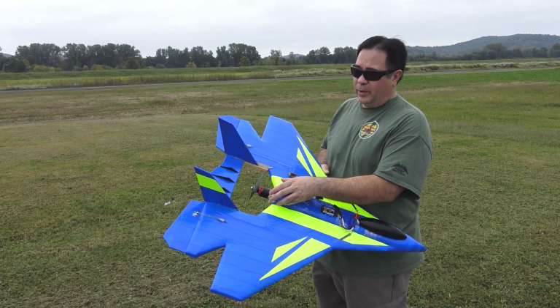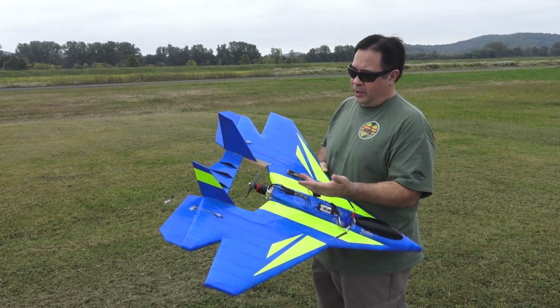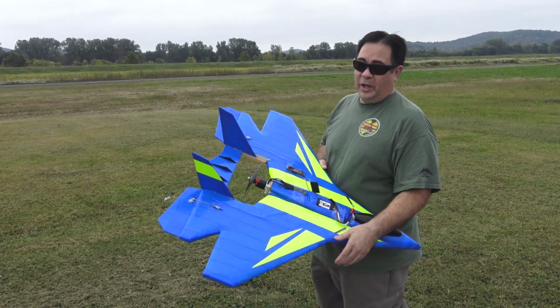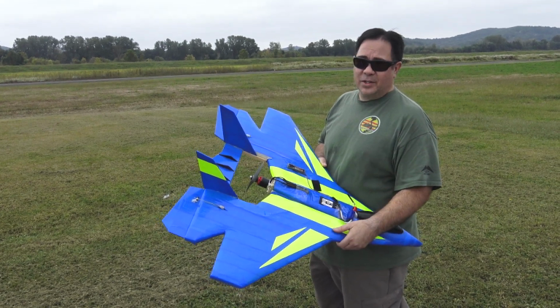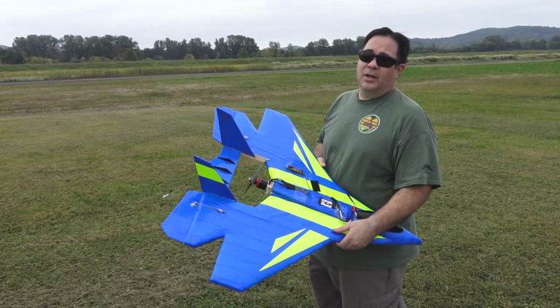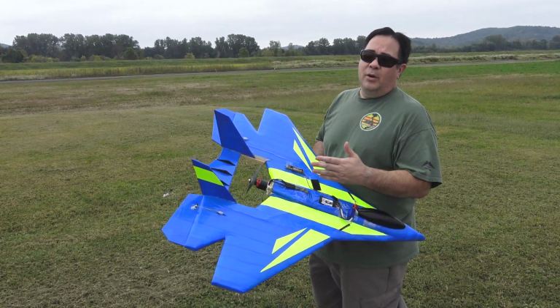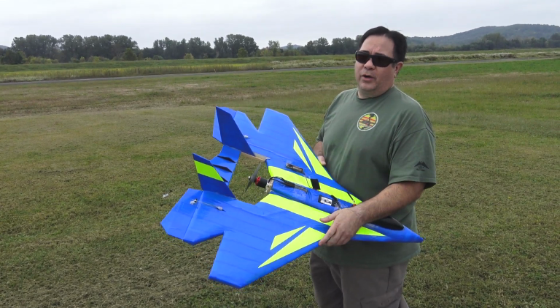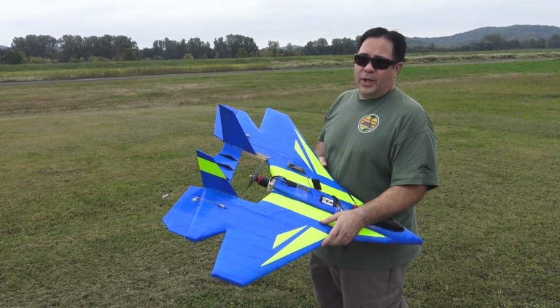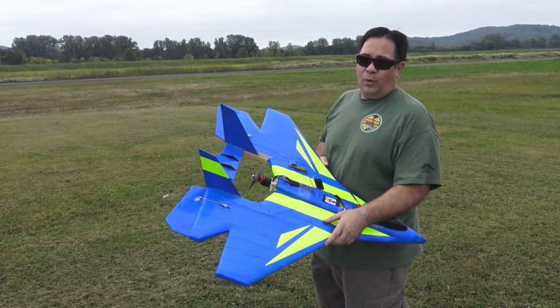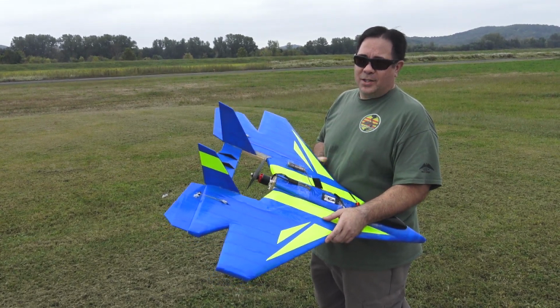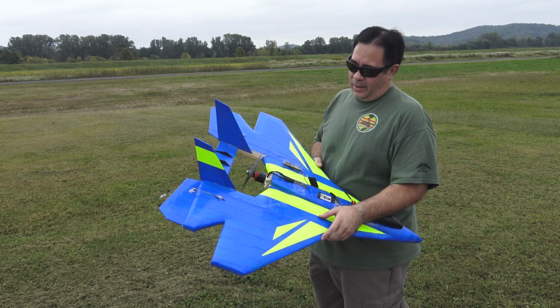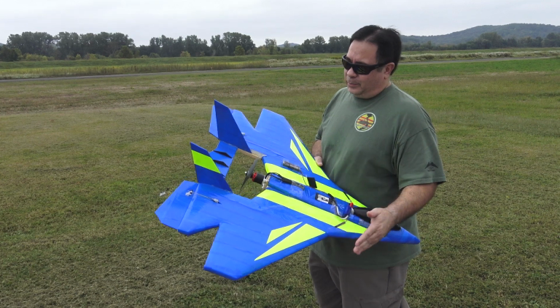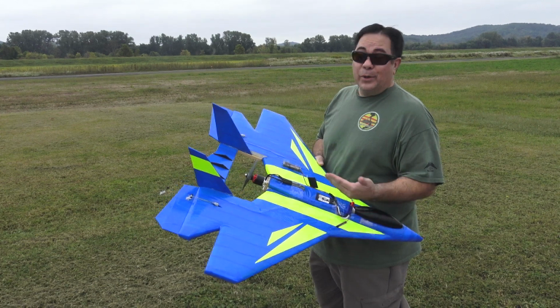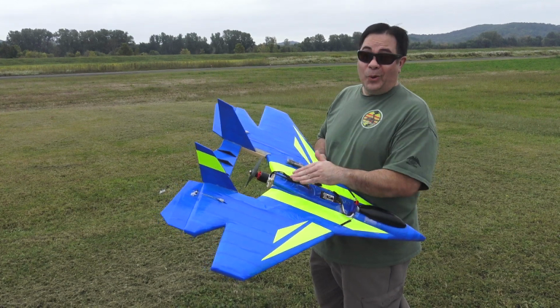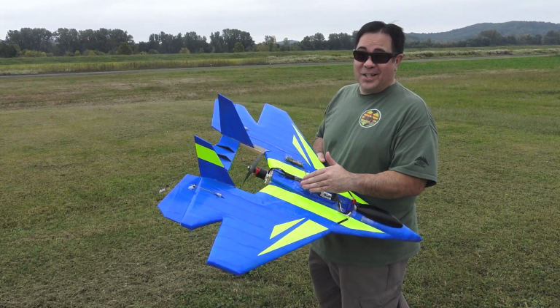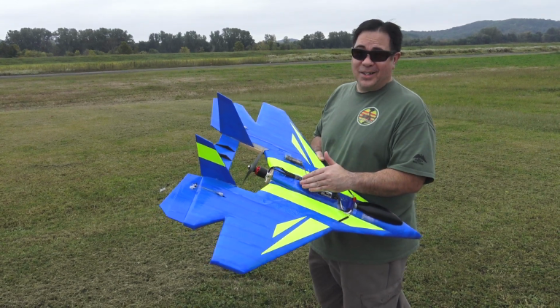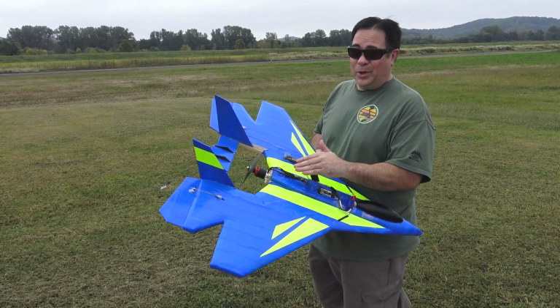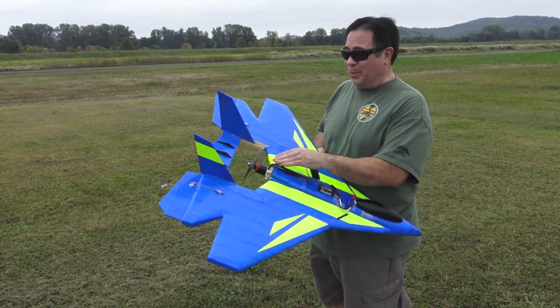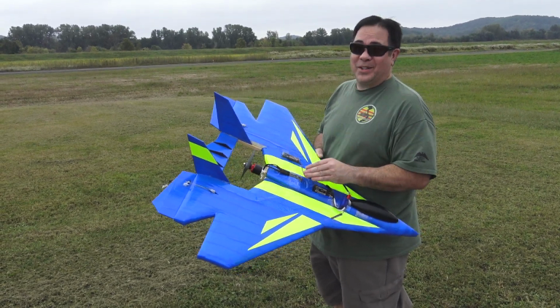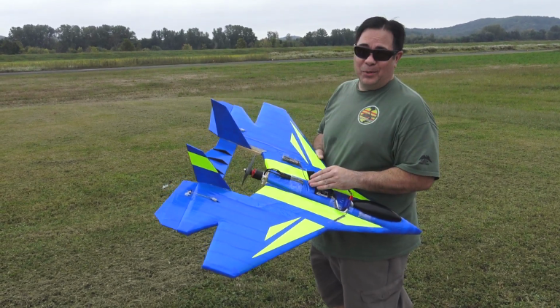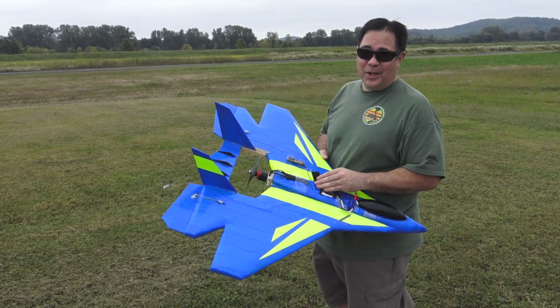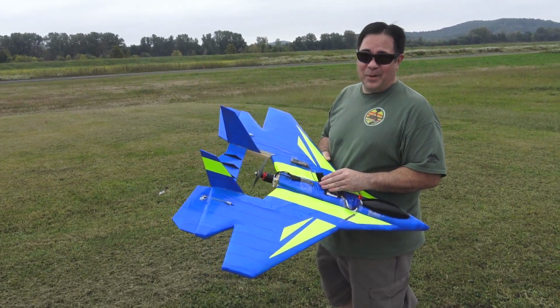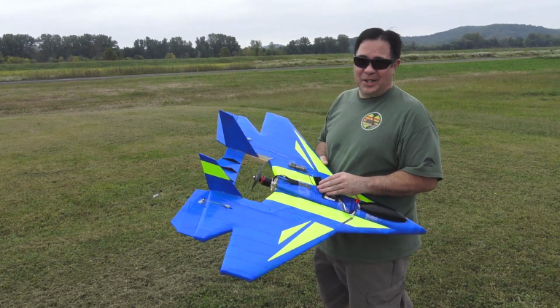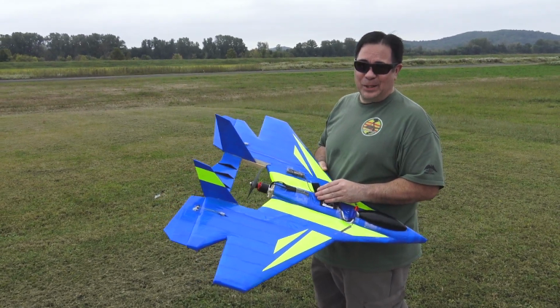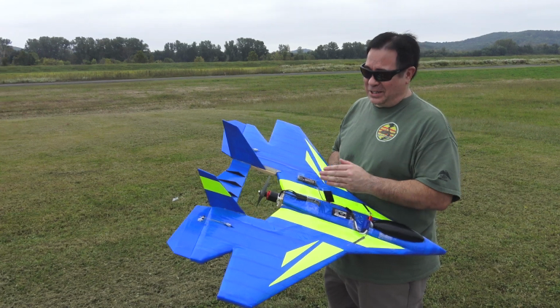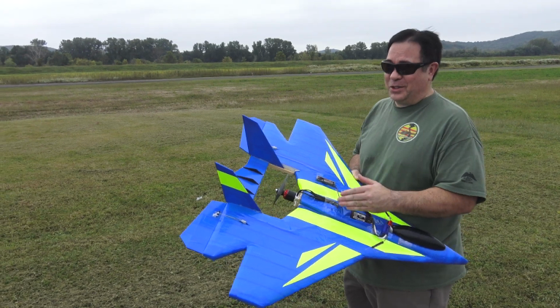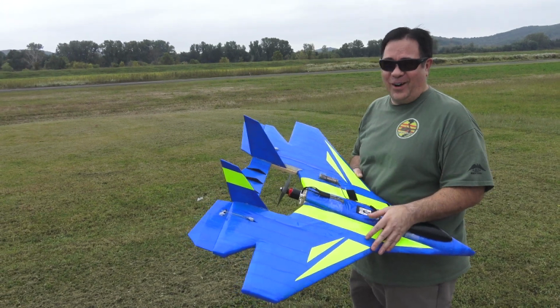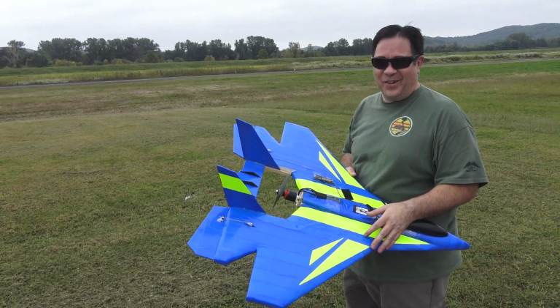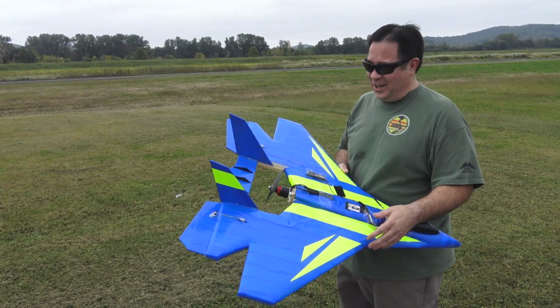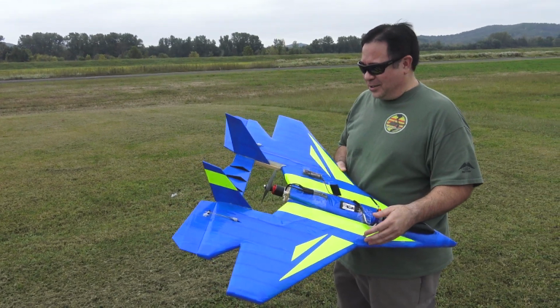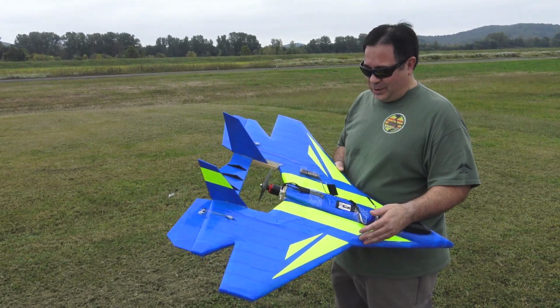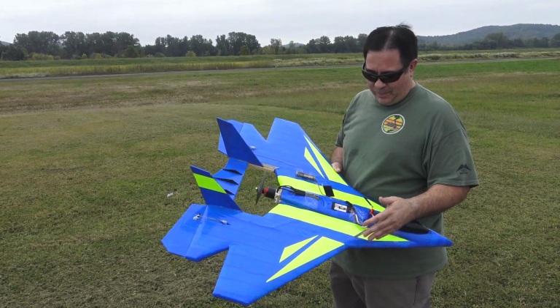Me and Frank did a couple bench tests, putting out over 2000 watts. Today we're going to torture test it. I'm putting a bigger prop than they really recommend on the website — that's kind of RC Foam Fighters' way. So we're going to see what happens.